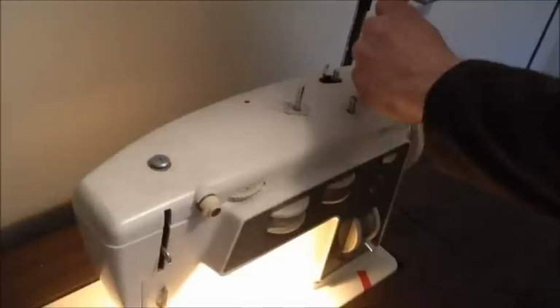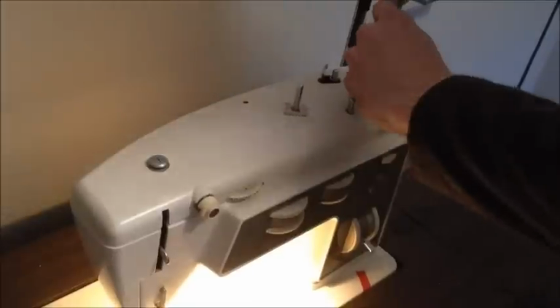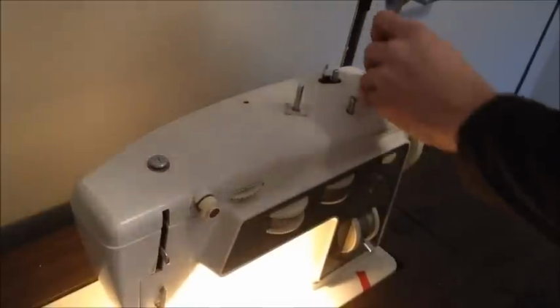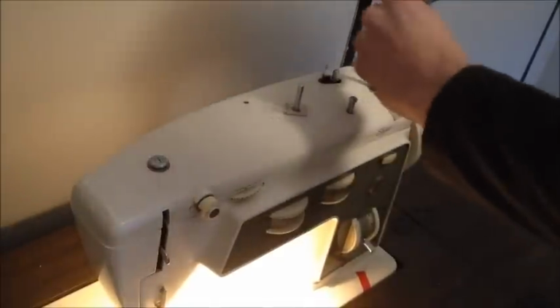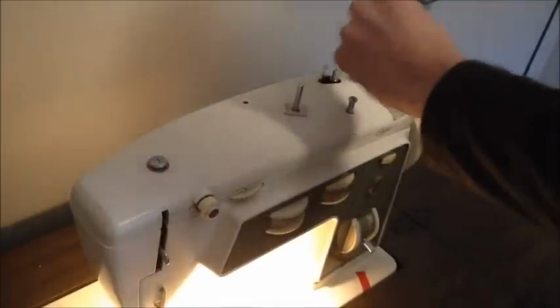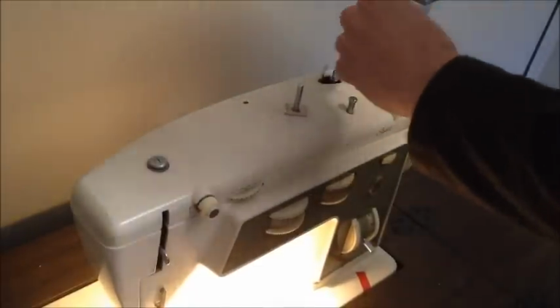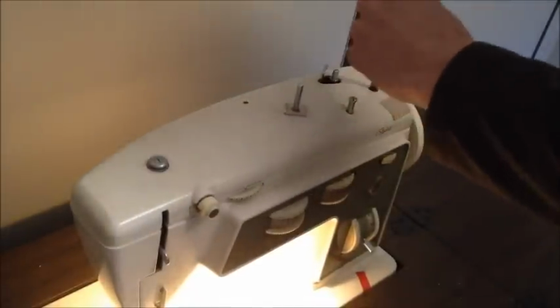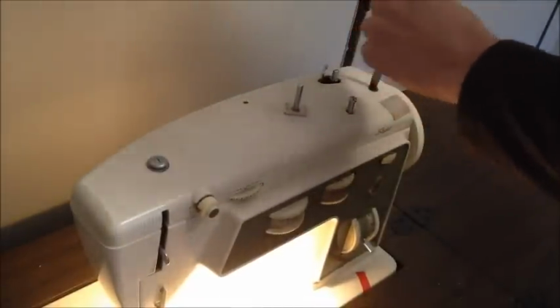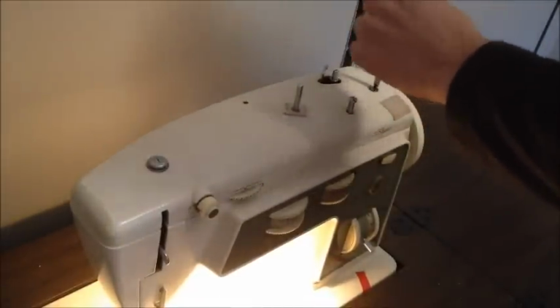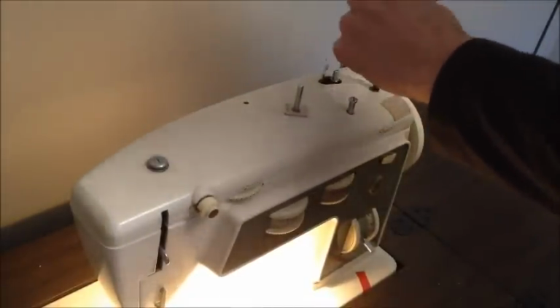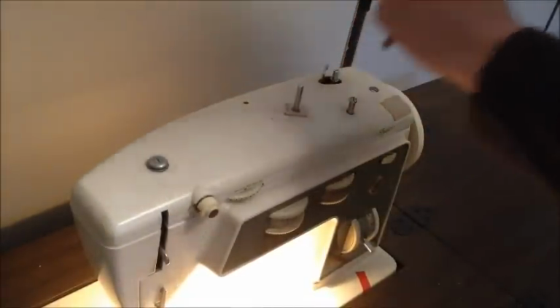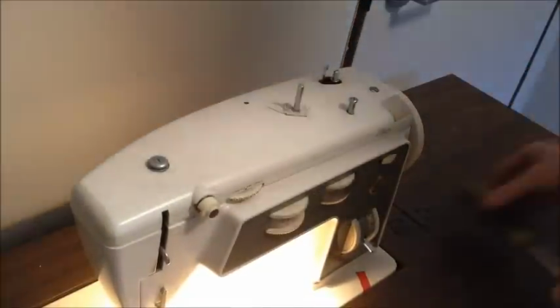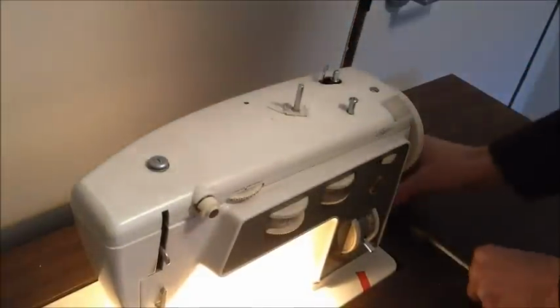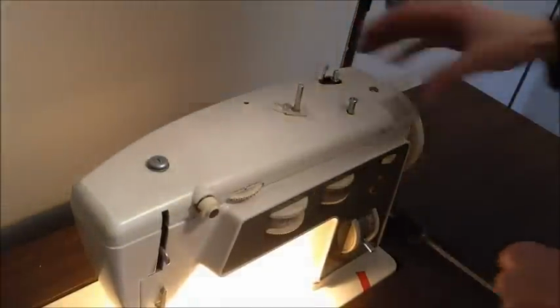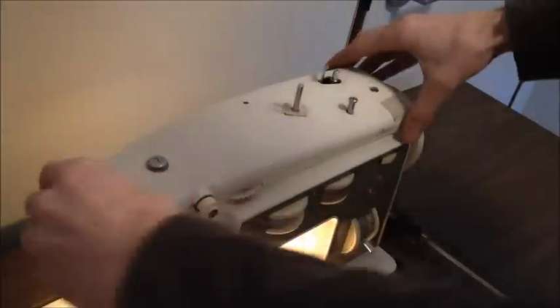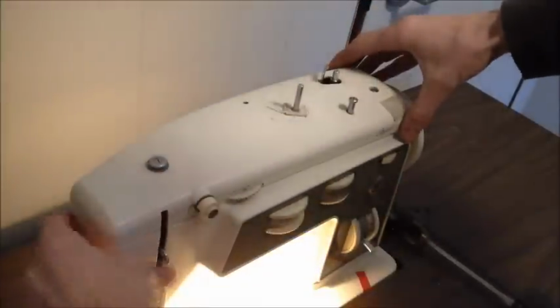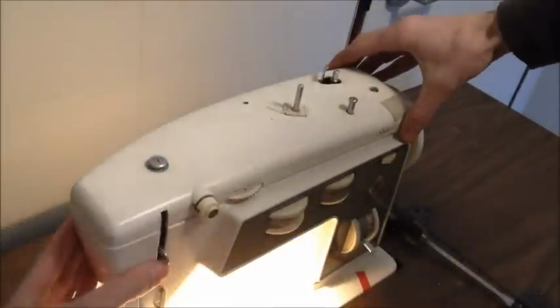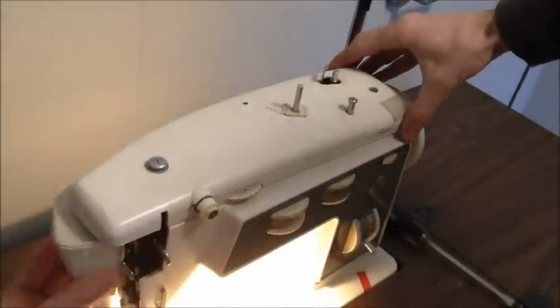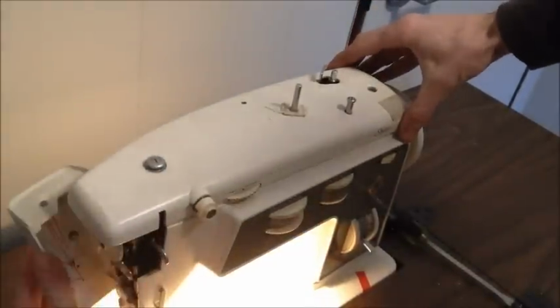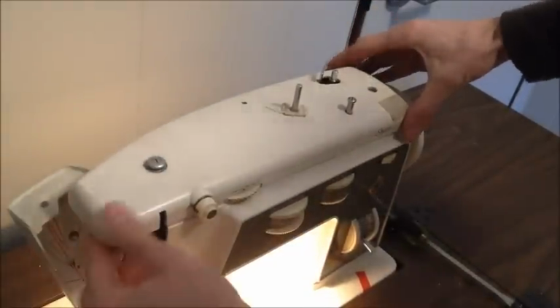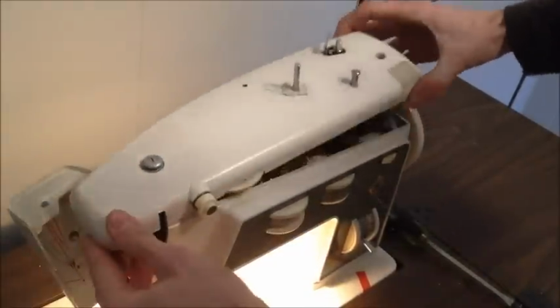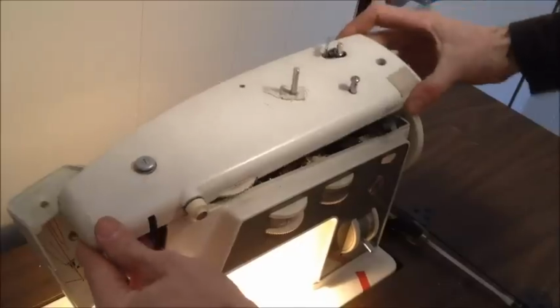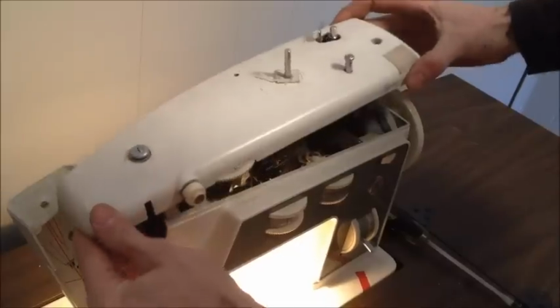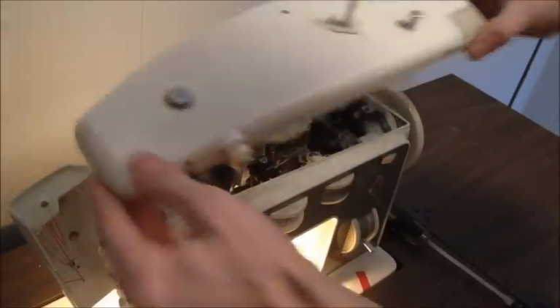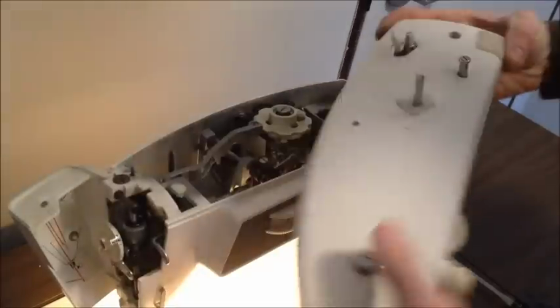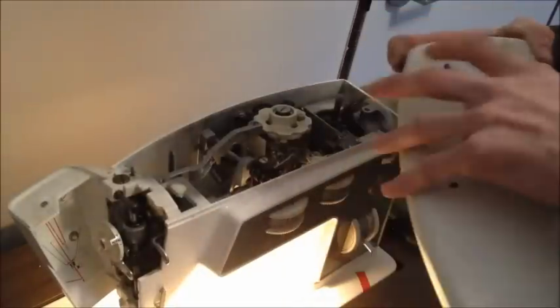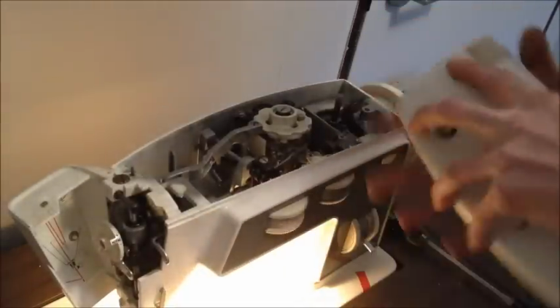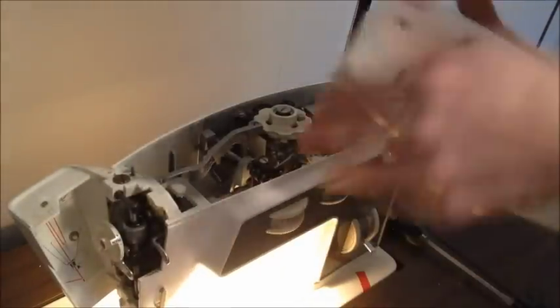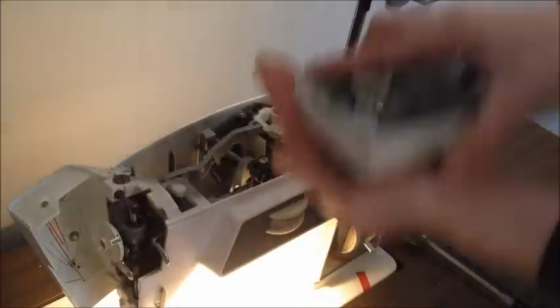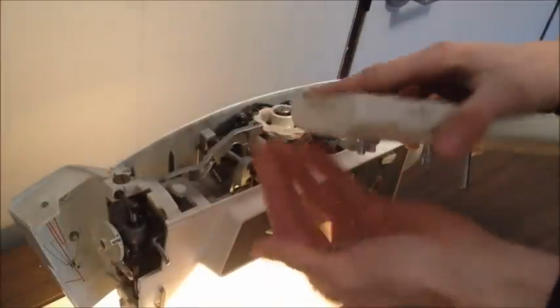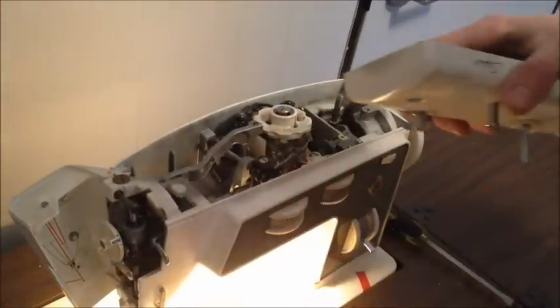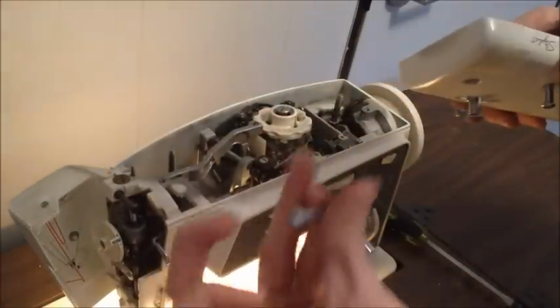This model is quite easy to open. Just unscrew the main screw on the top, open the left hand side door, lift the cover and slide it to the left.